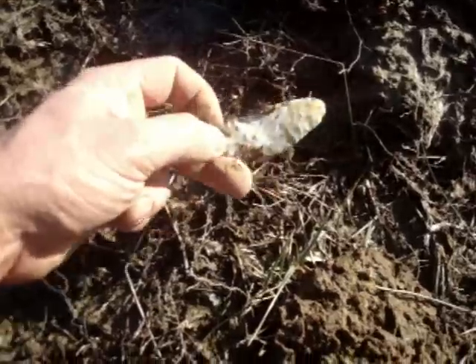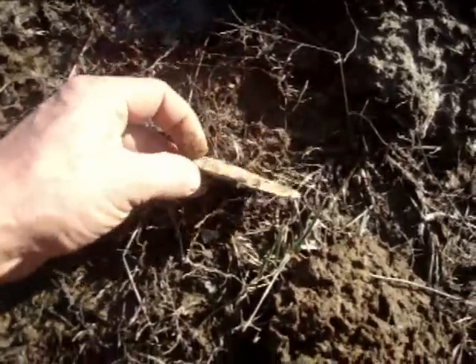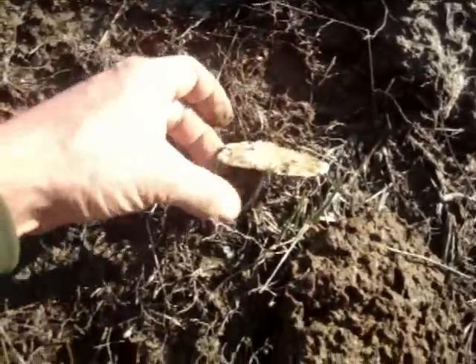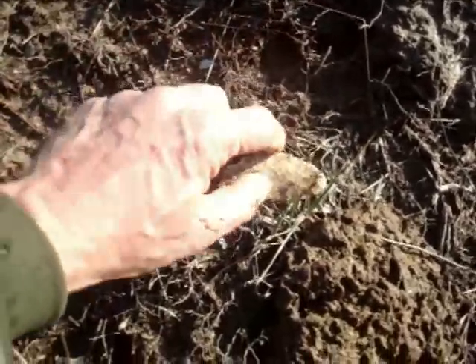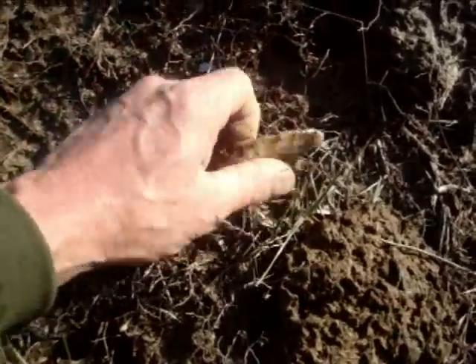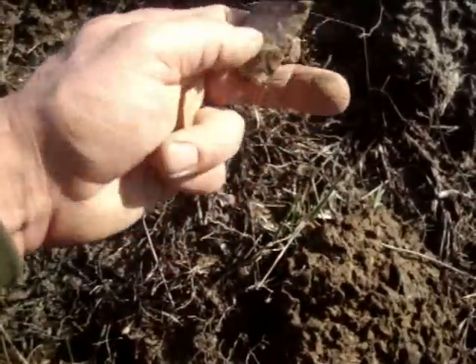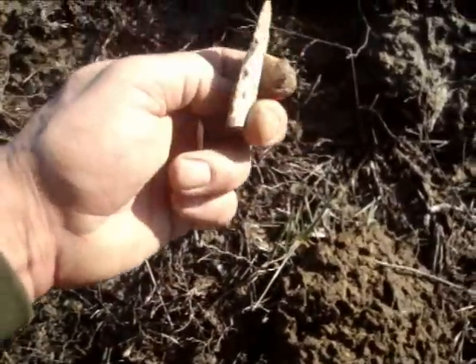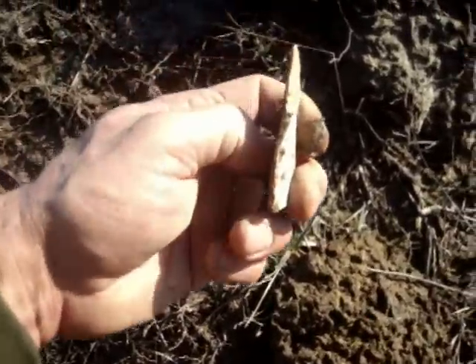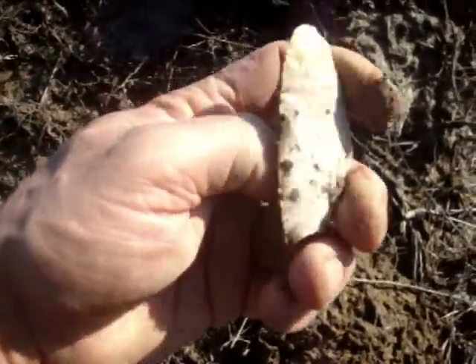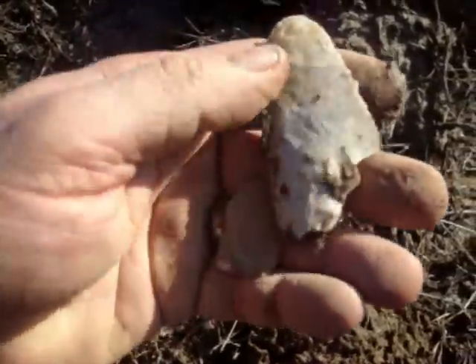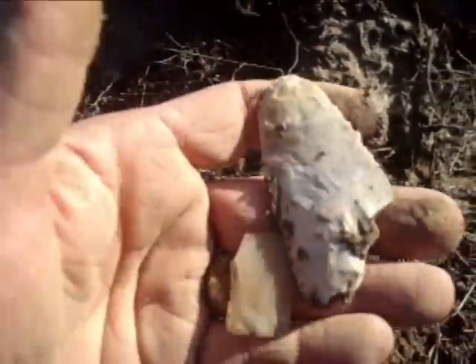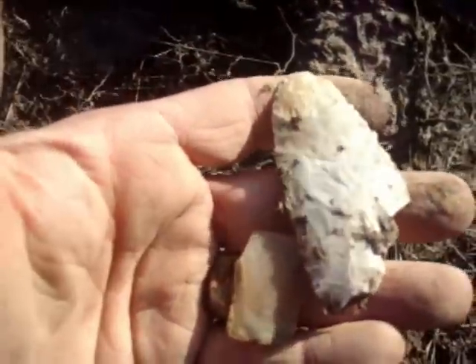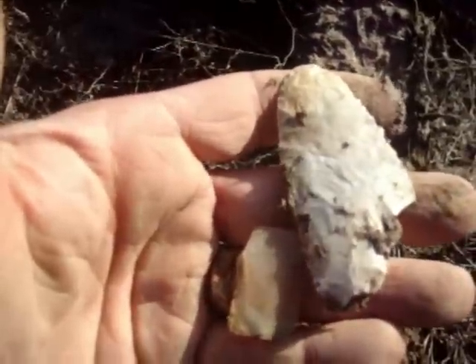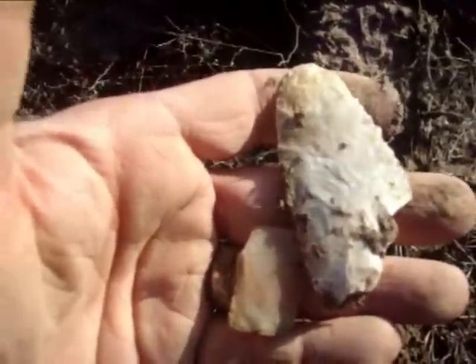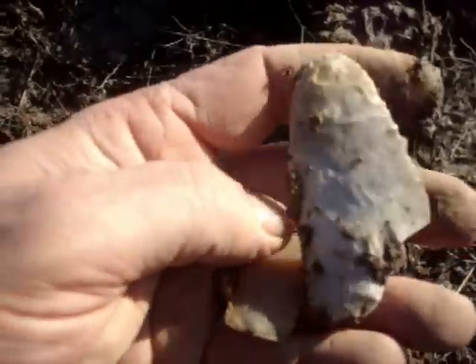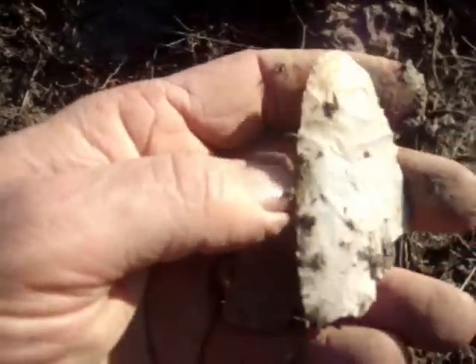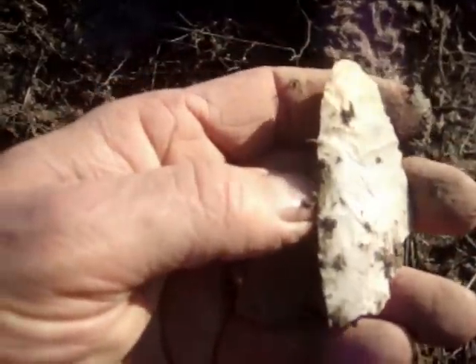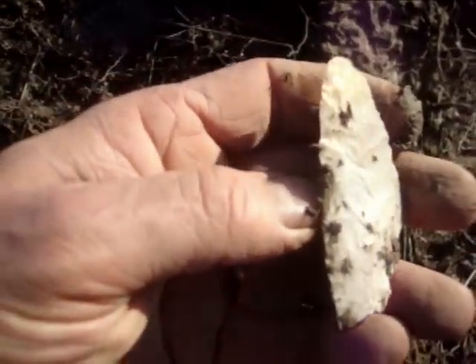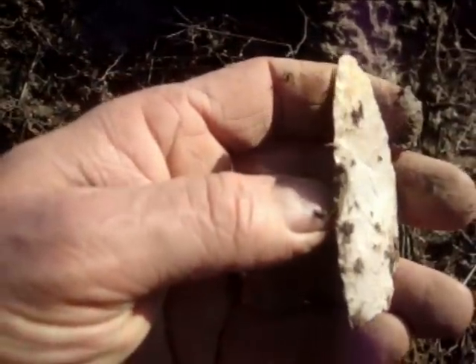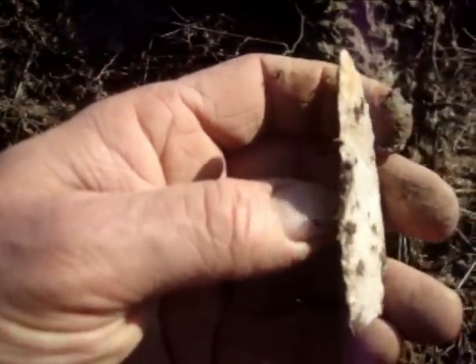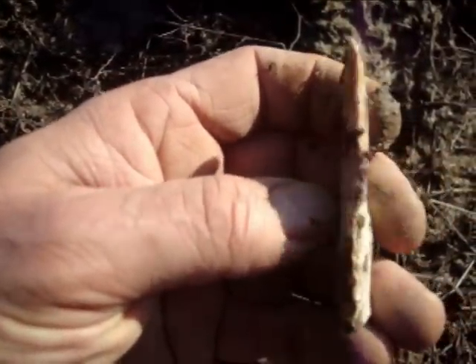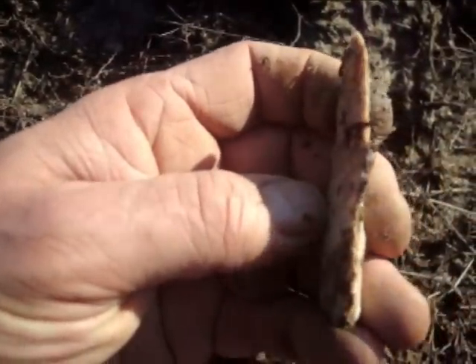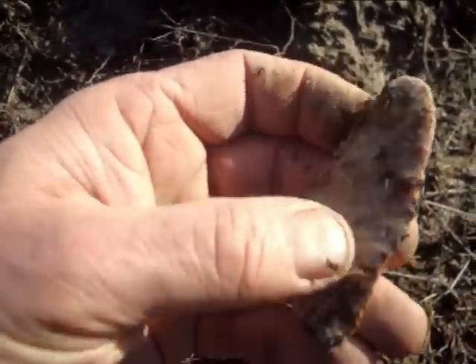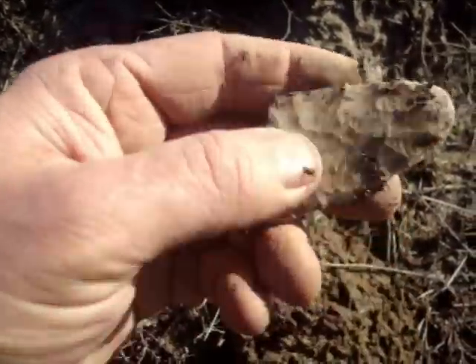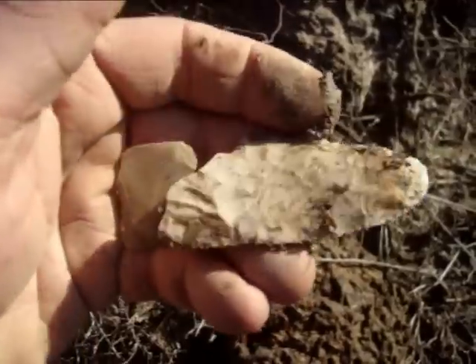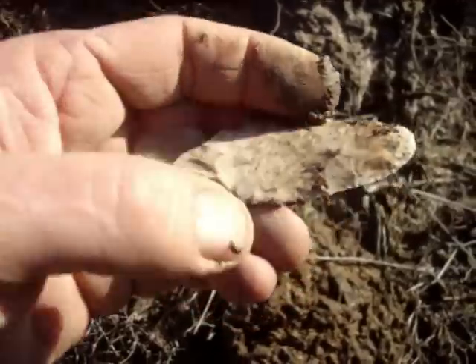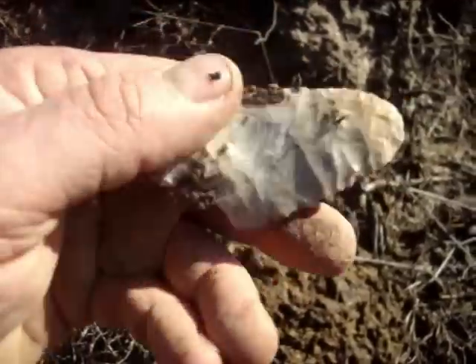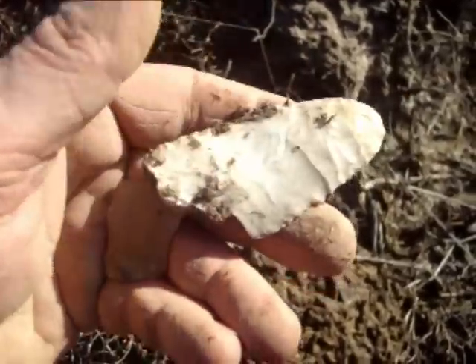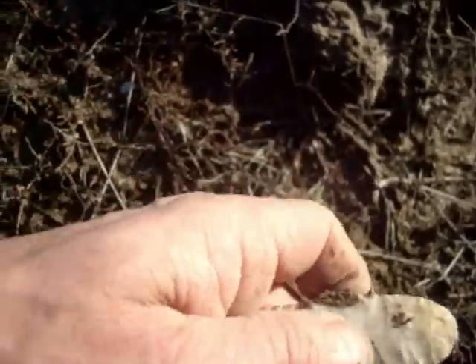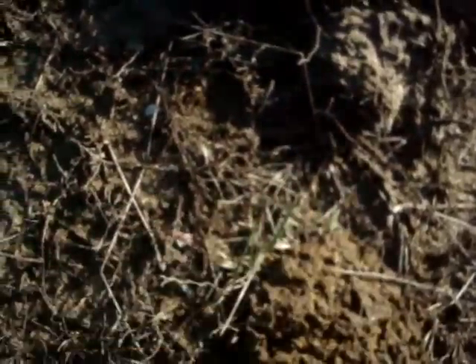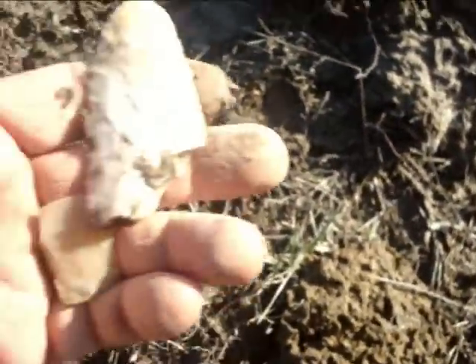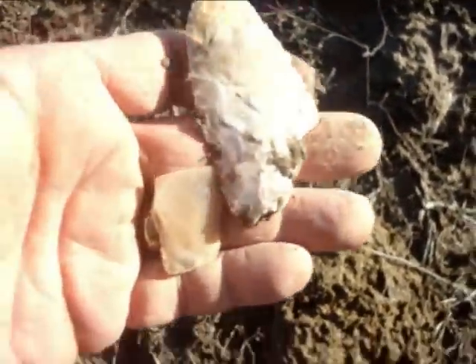Oh, dang. That was a nice blade. Bummer.